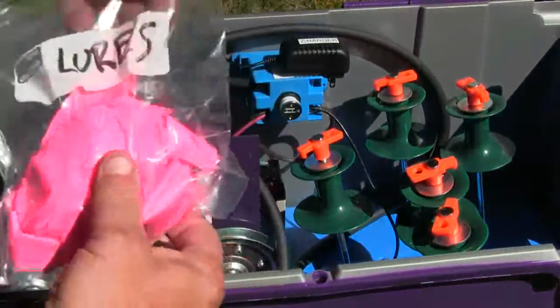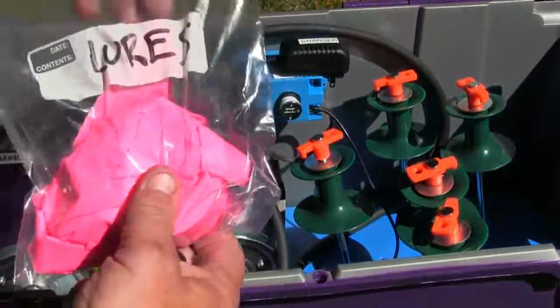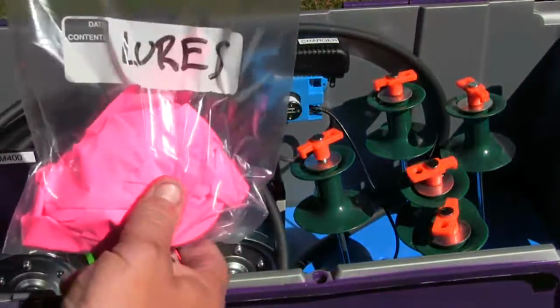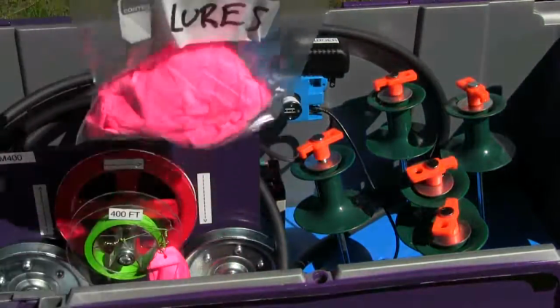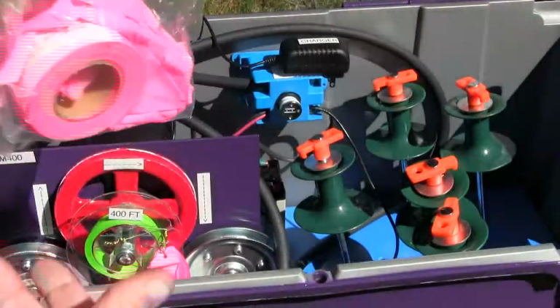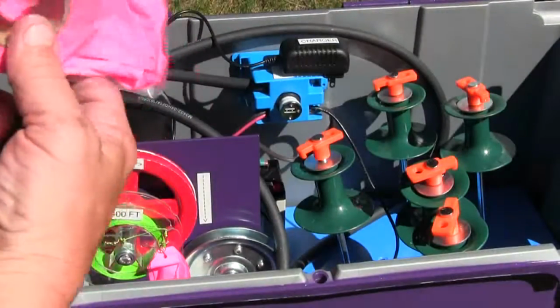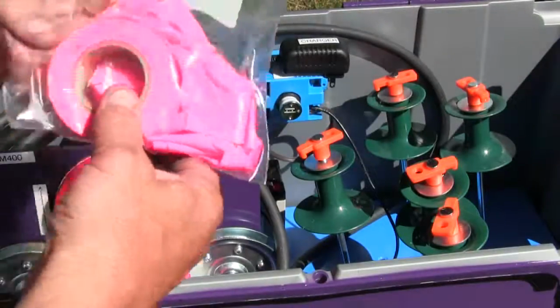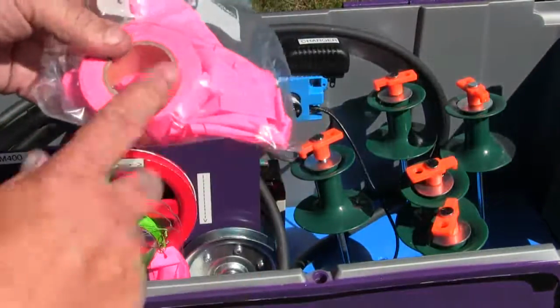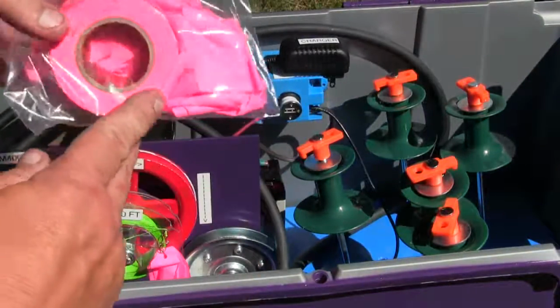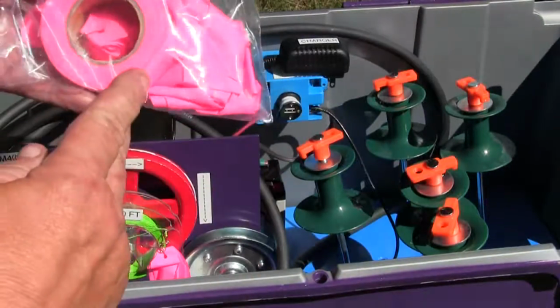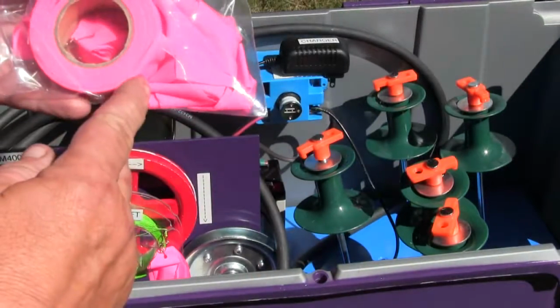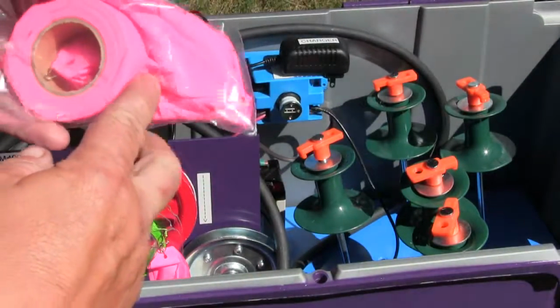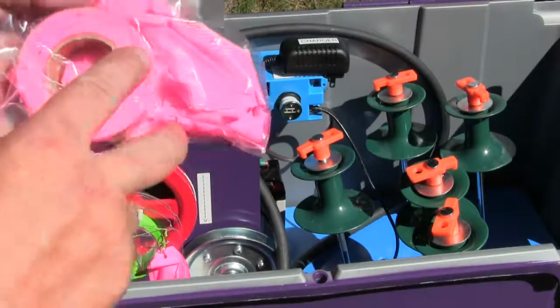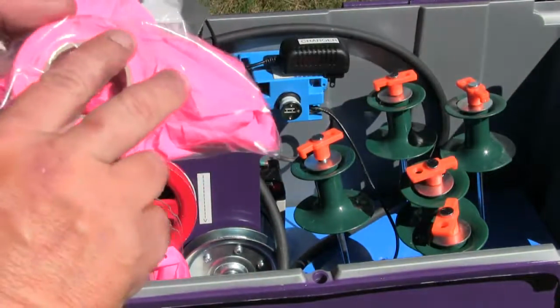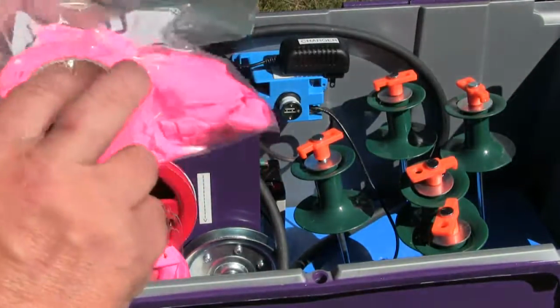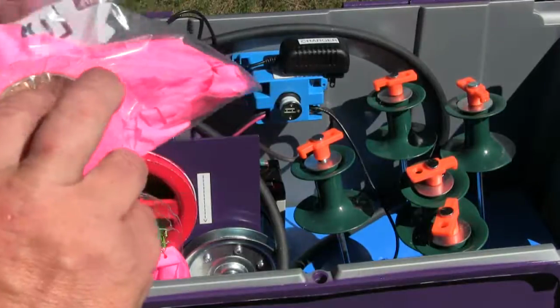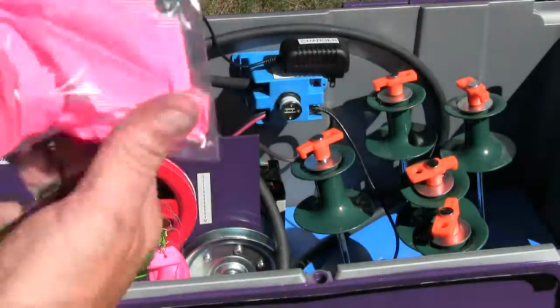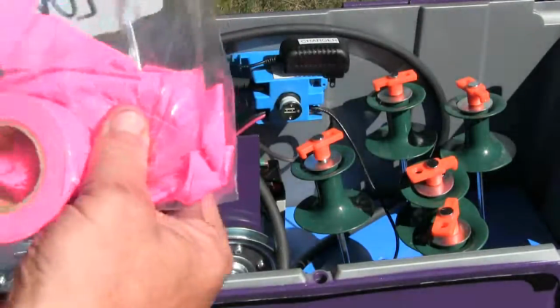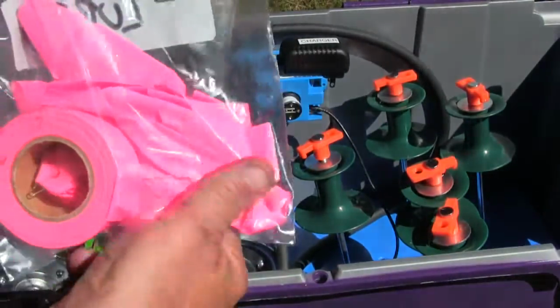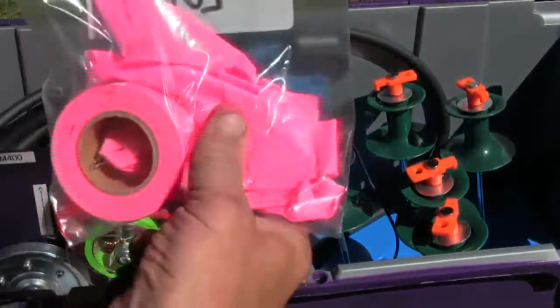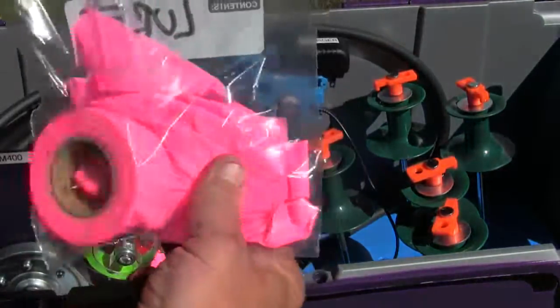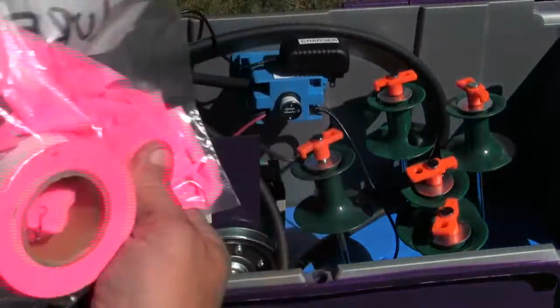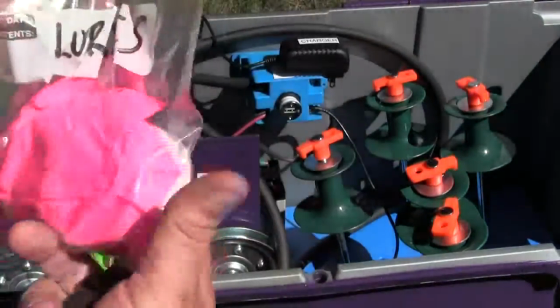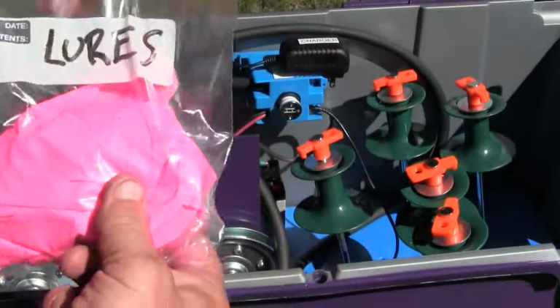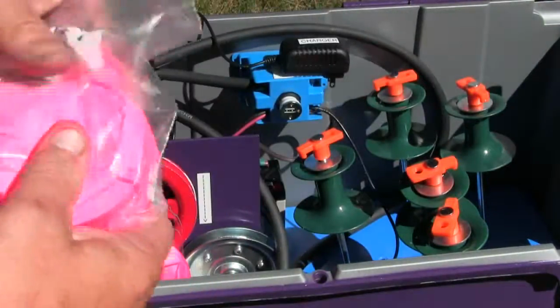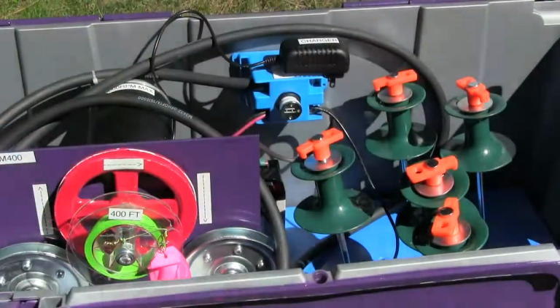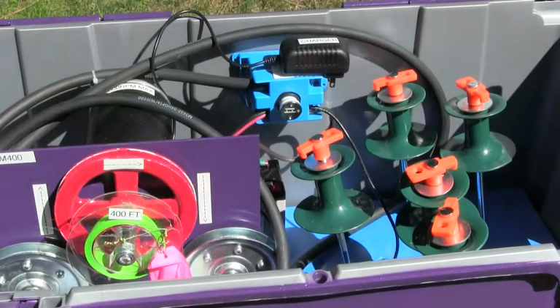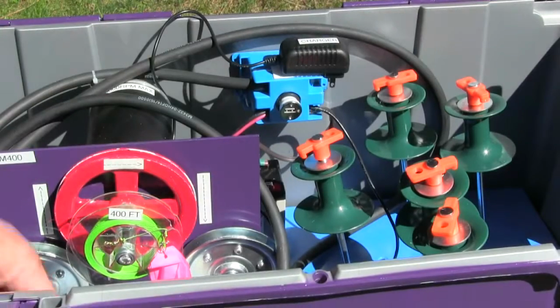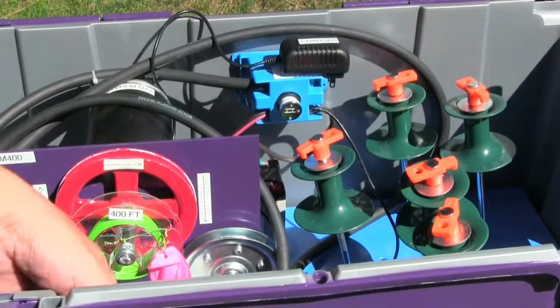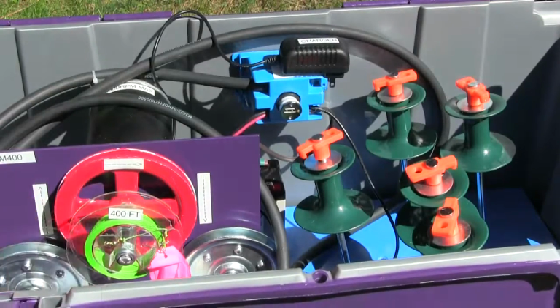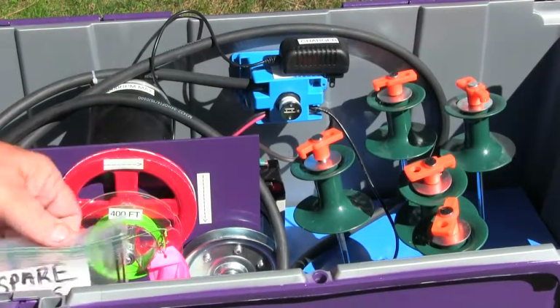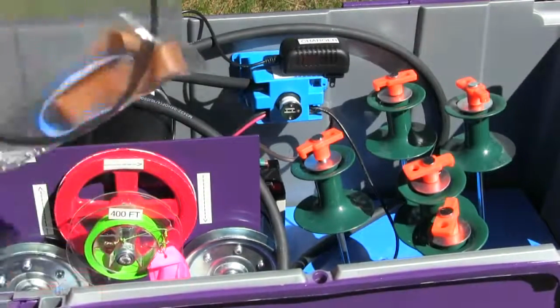We have another bag here — these are your lures. There's a roll of ribbon in here, this is plastic ribbon, and there are I believe five or six lures already made up inside the bag.